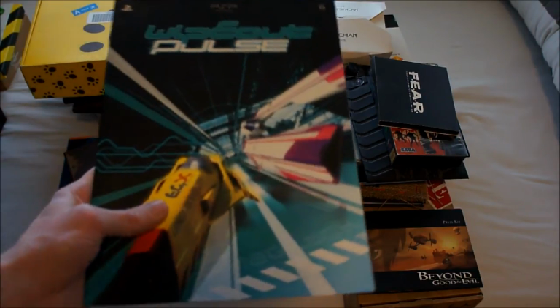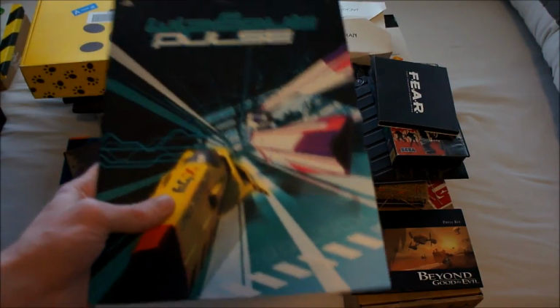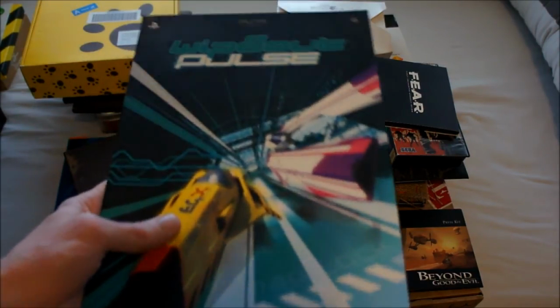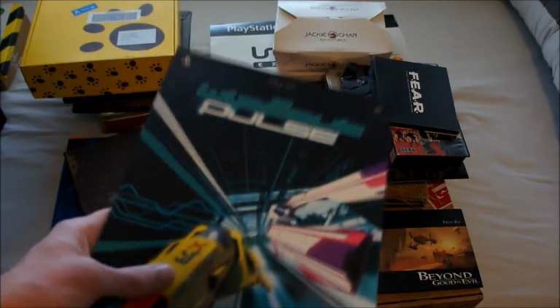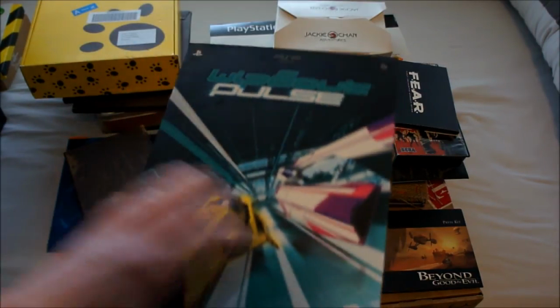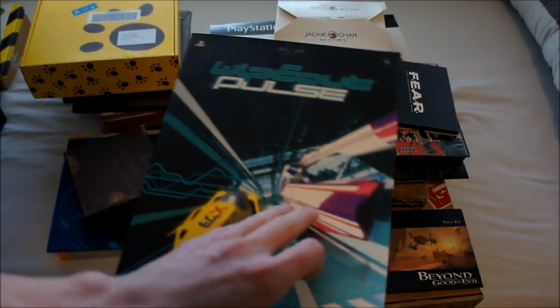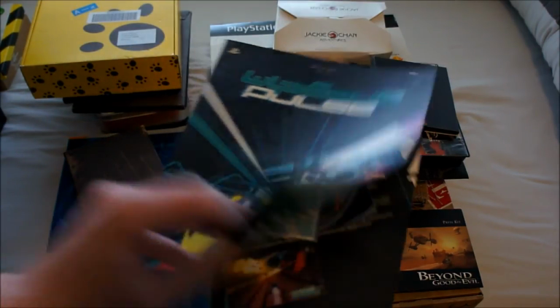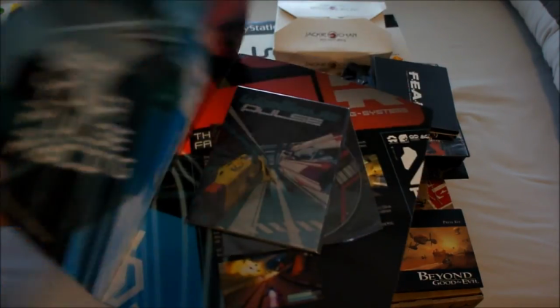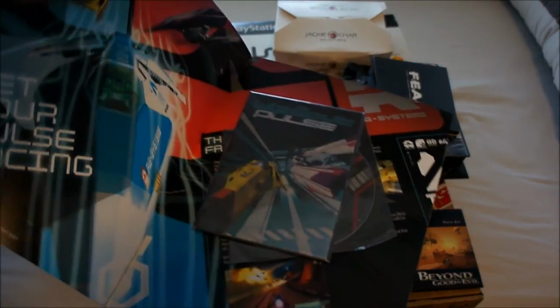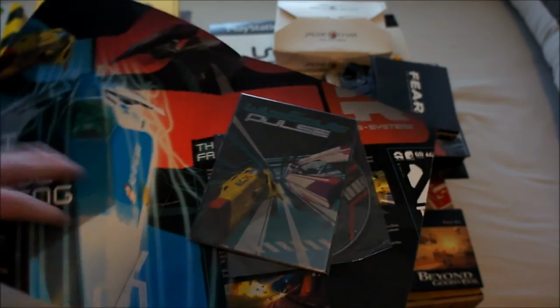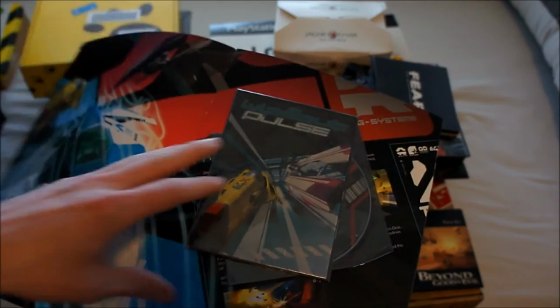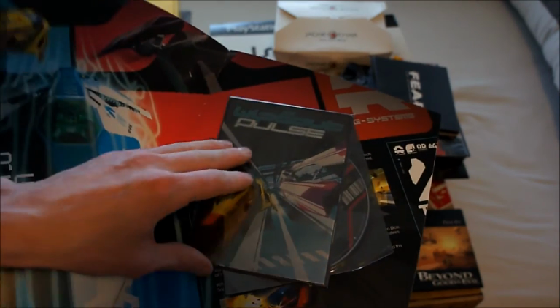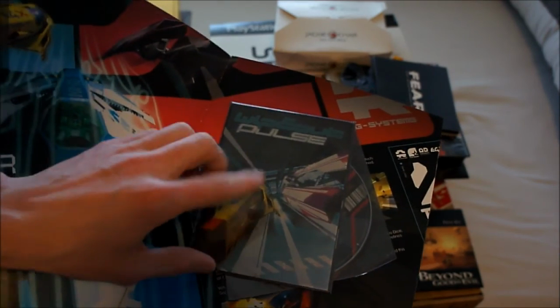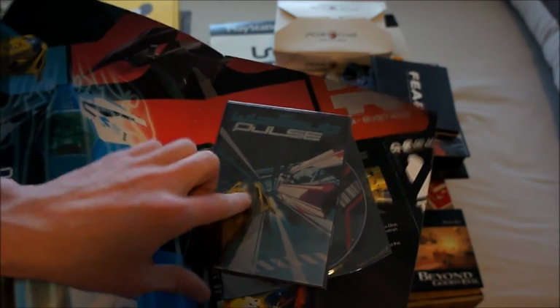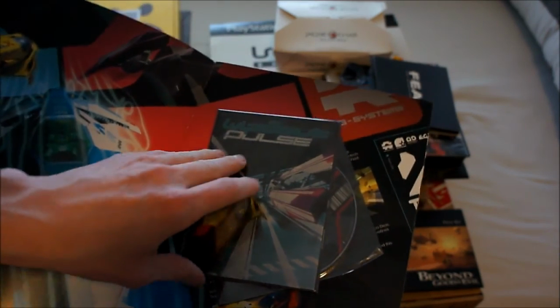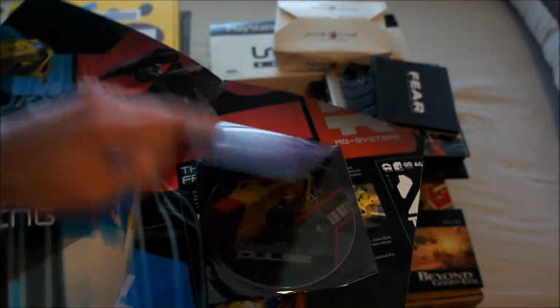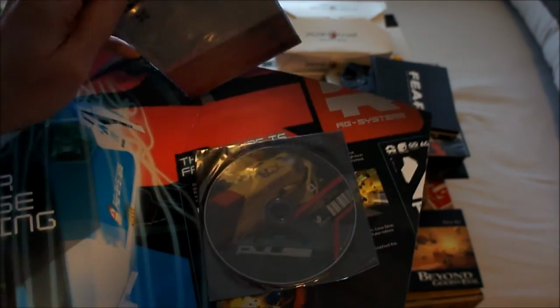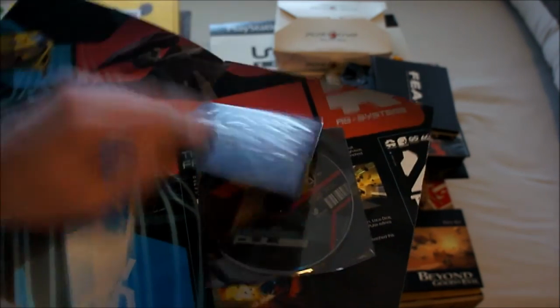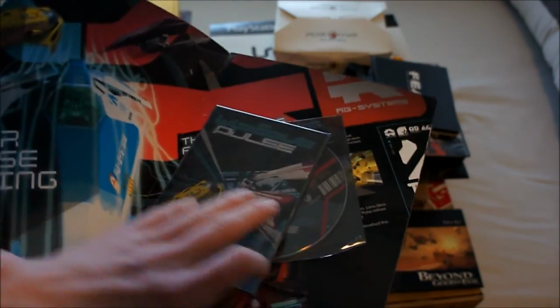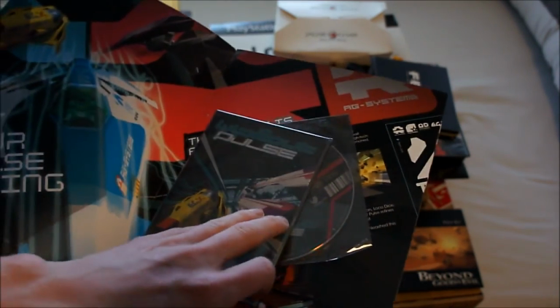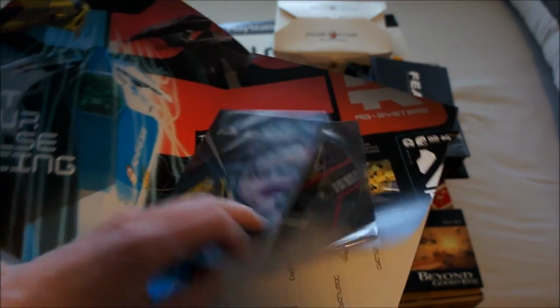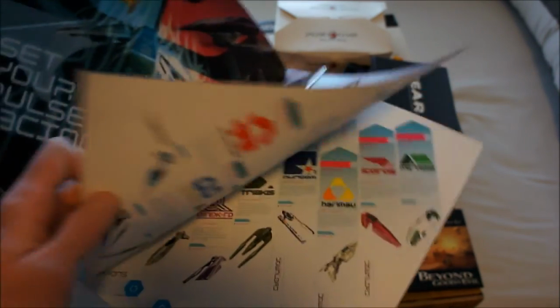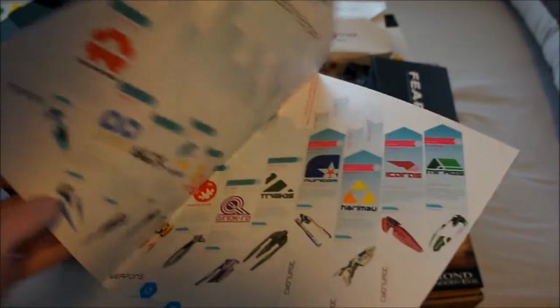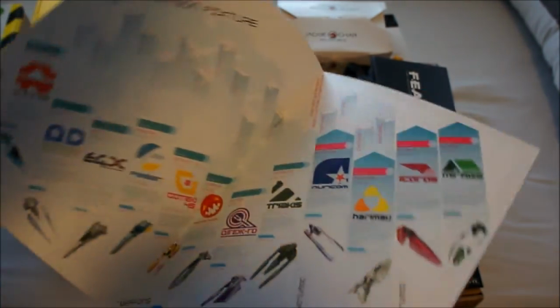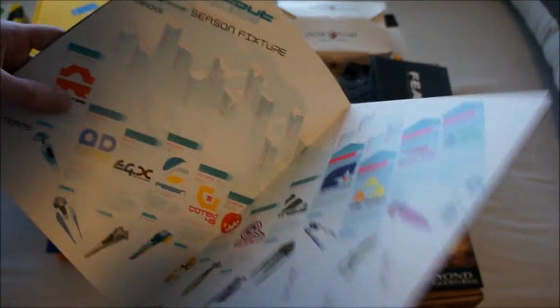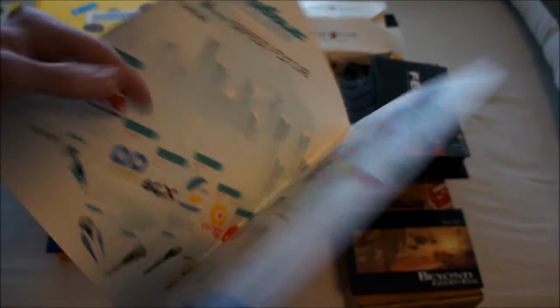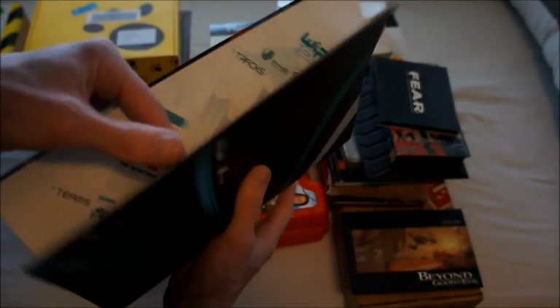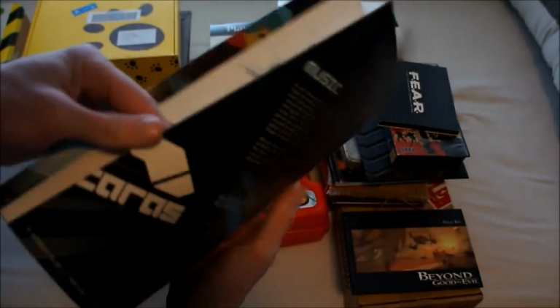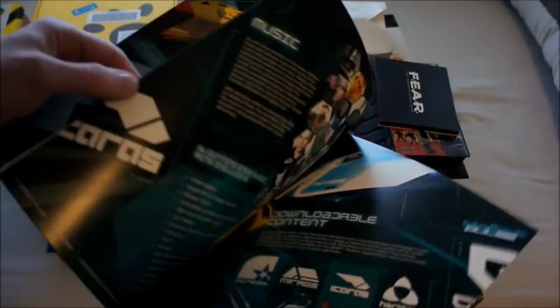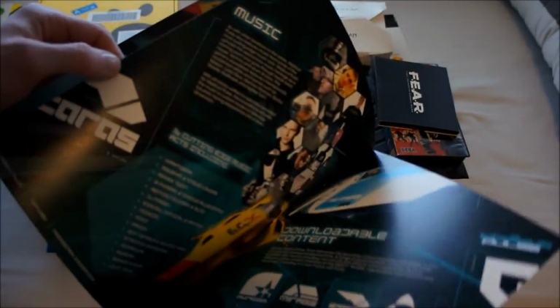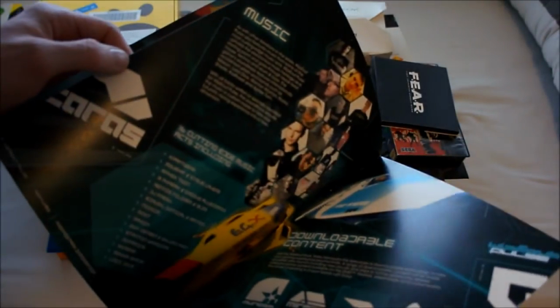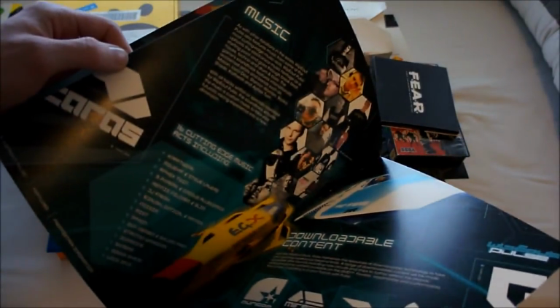Wipeout Pulse — this is a press kit without a game disc. It has postcards, a press disc, and probably some information on the game.